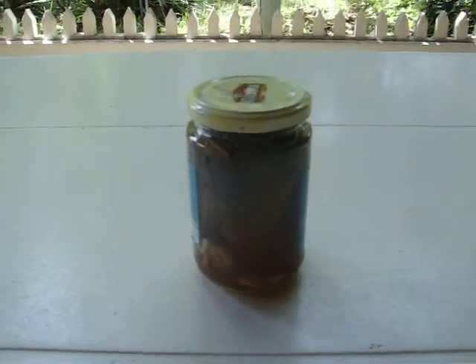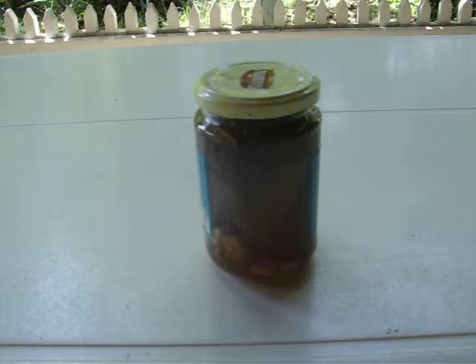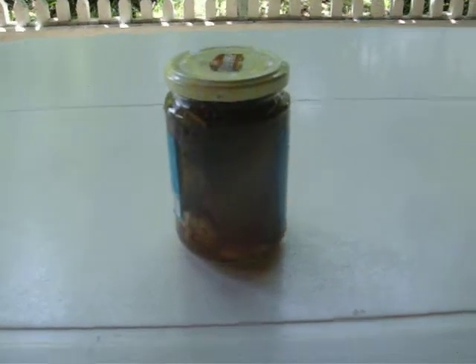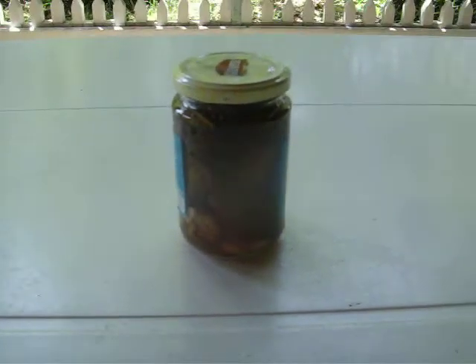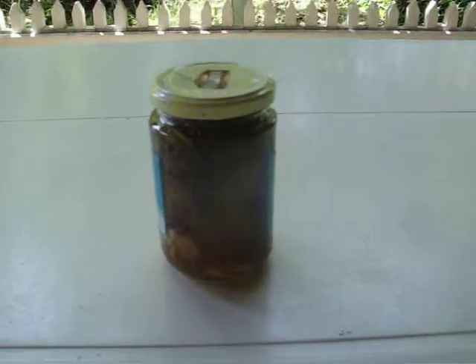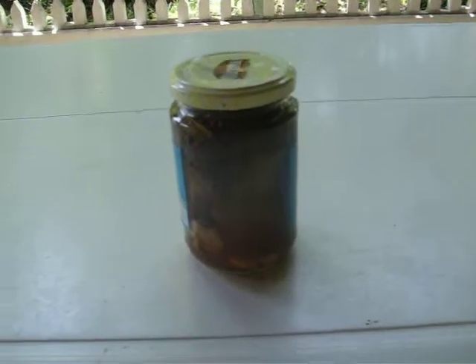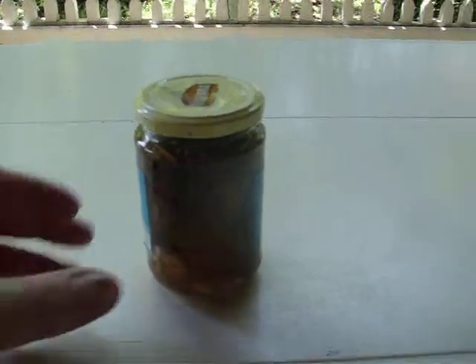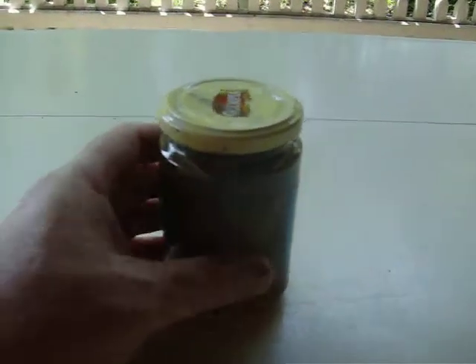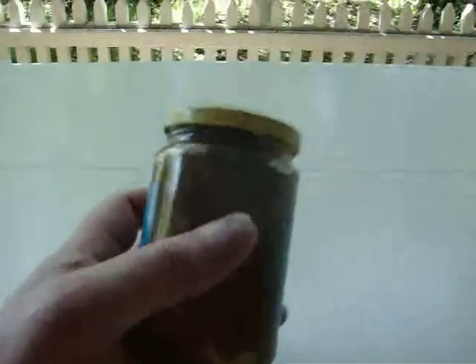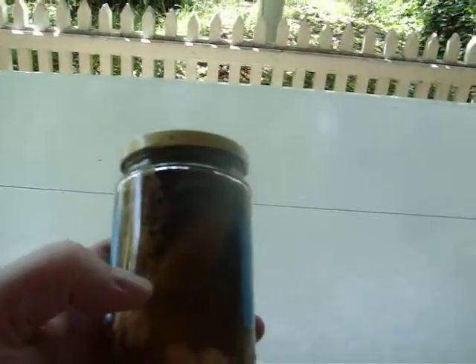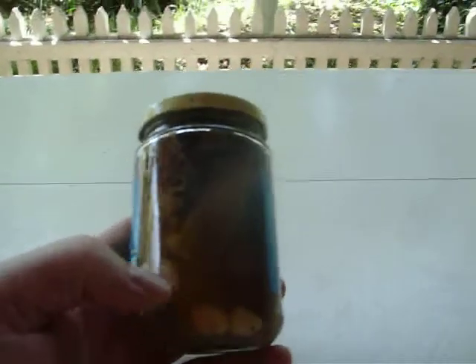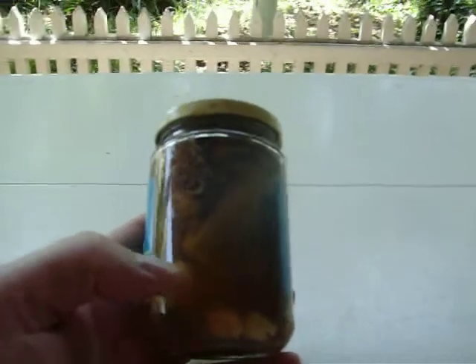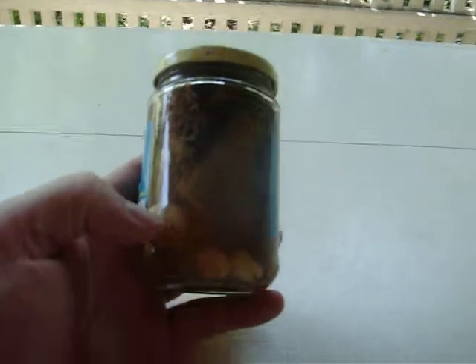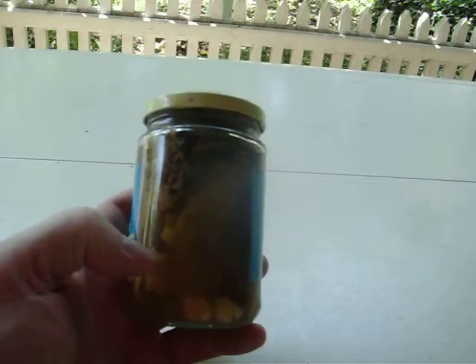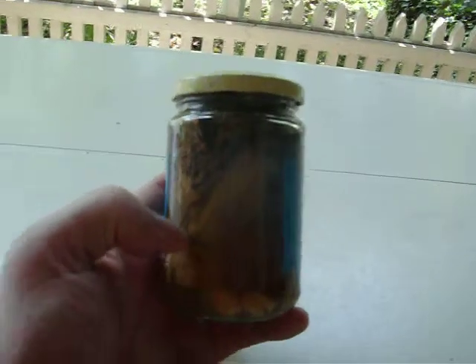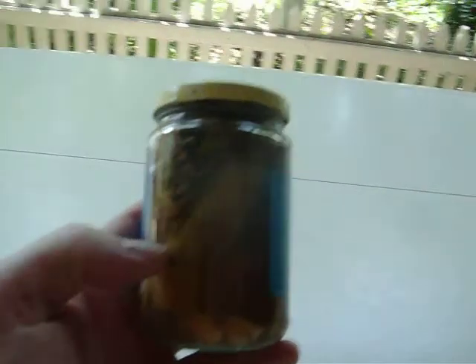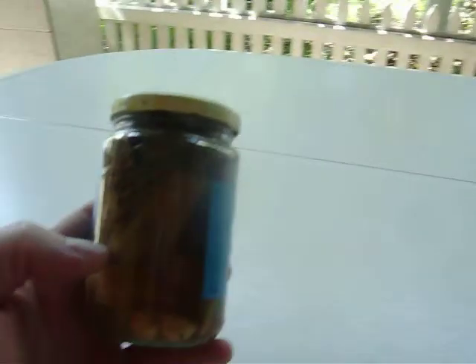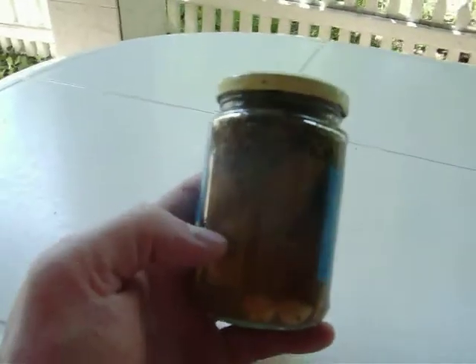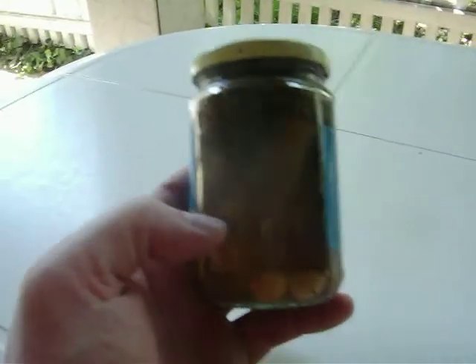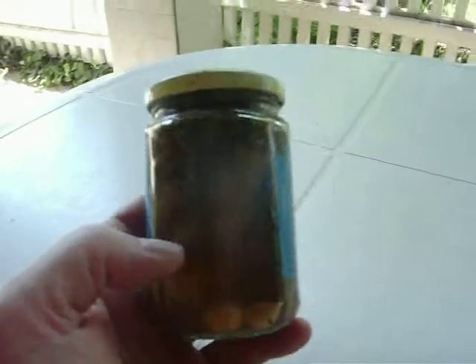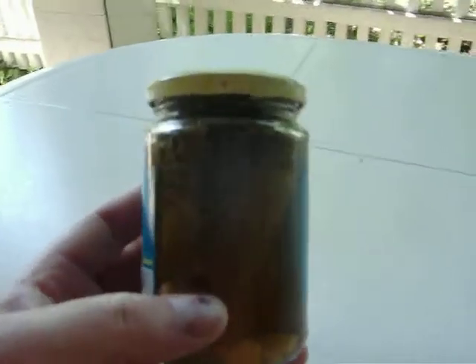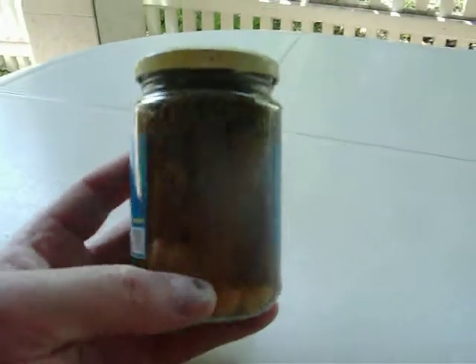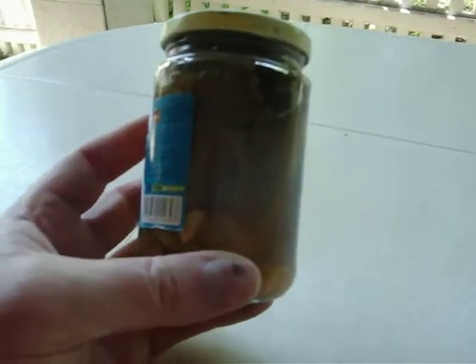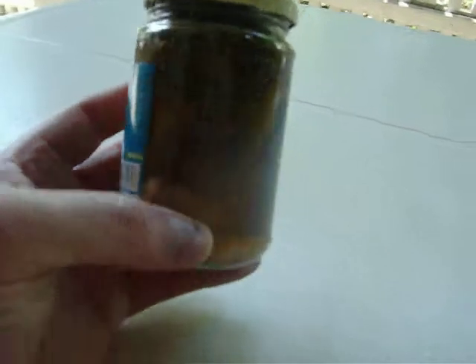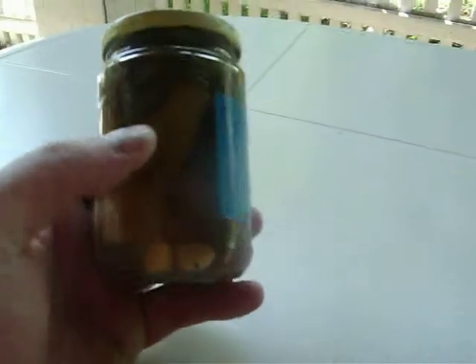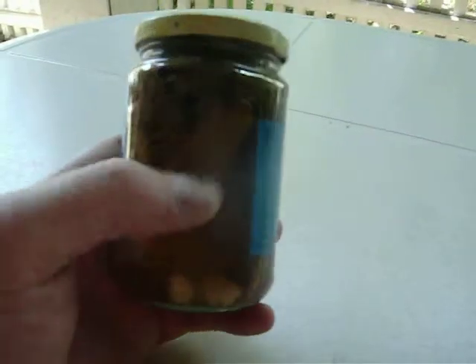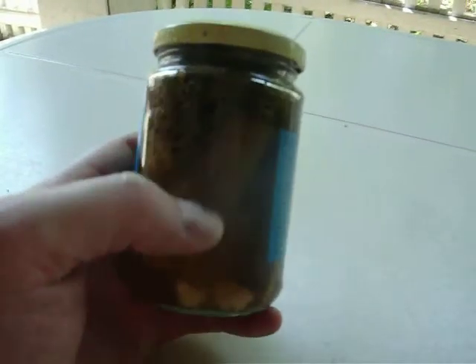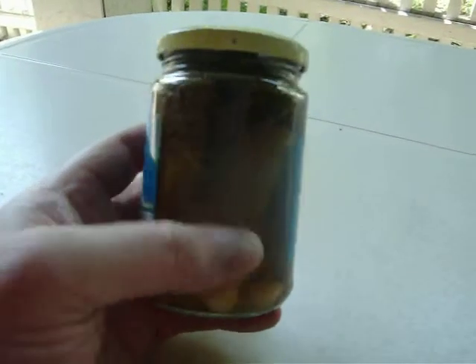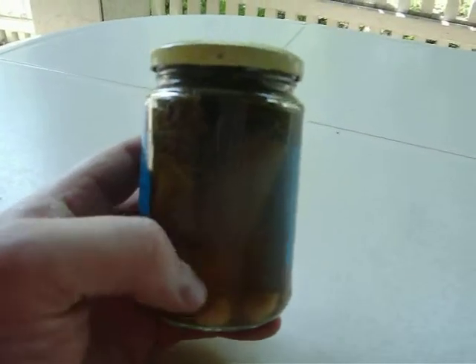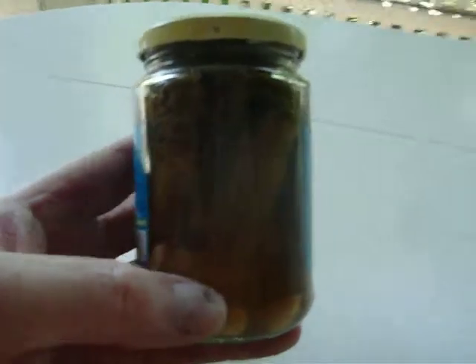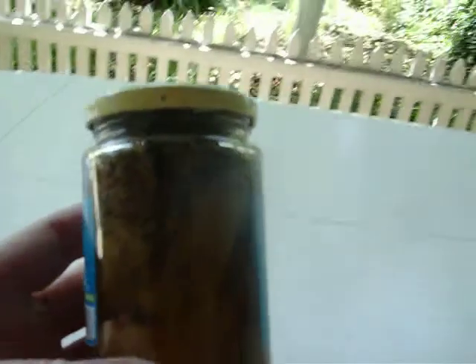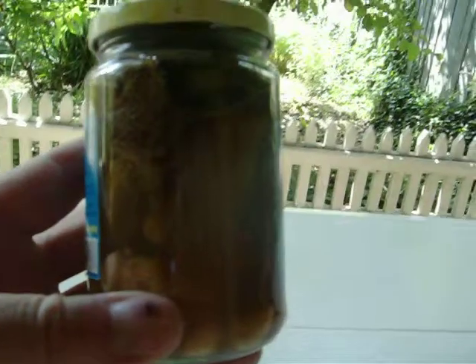Let's do the pickled okra recipe for canning. You just cut your okra up and put it in there.